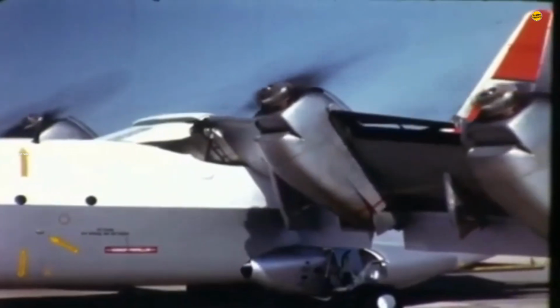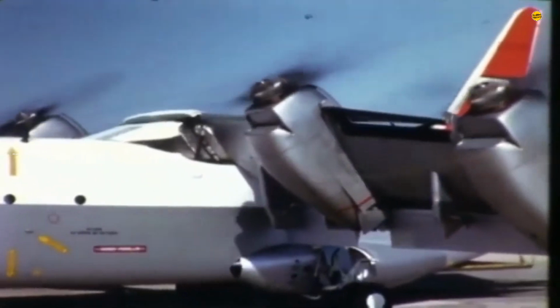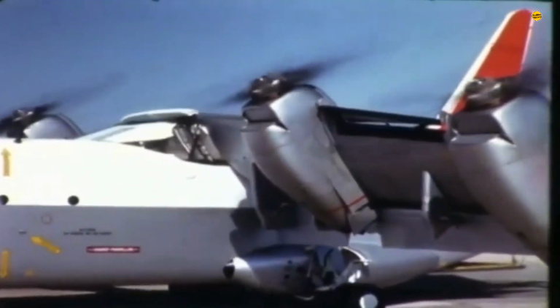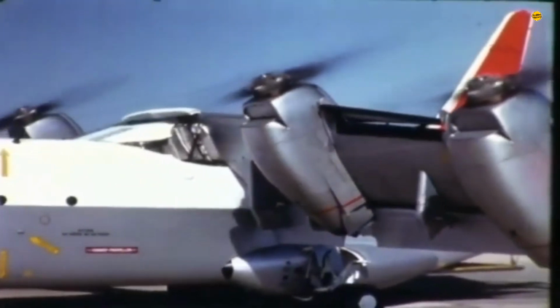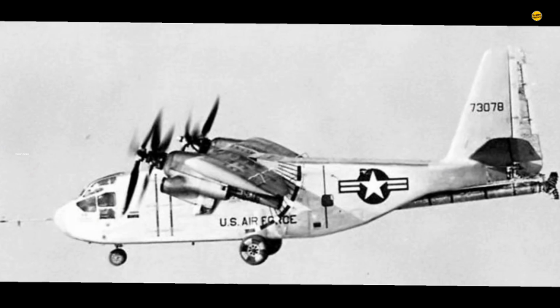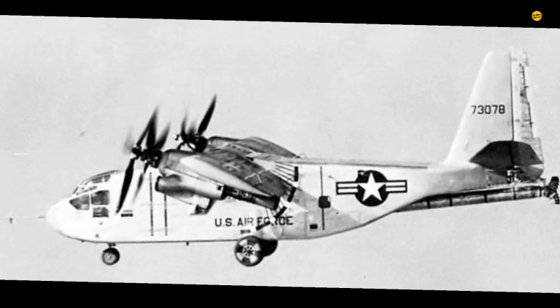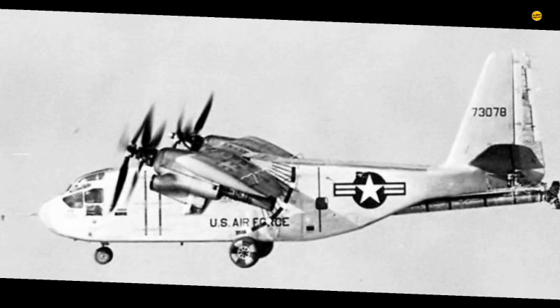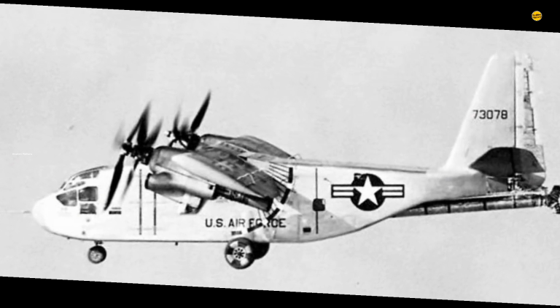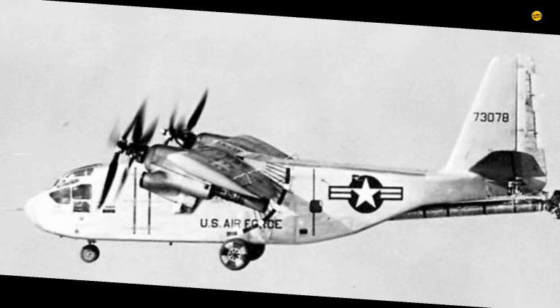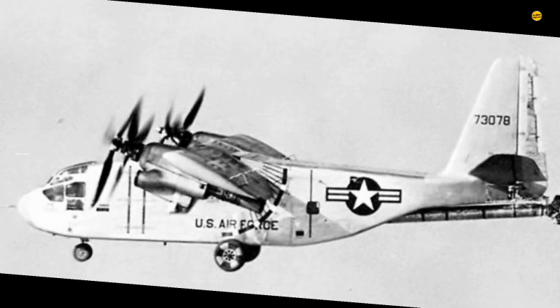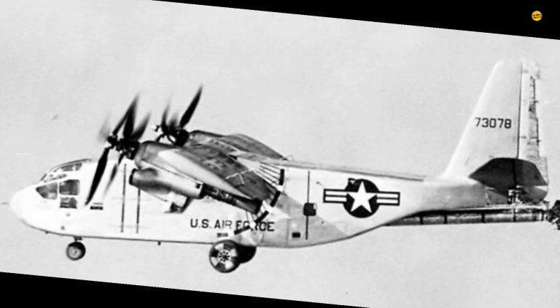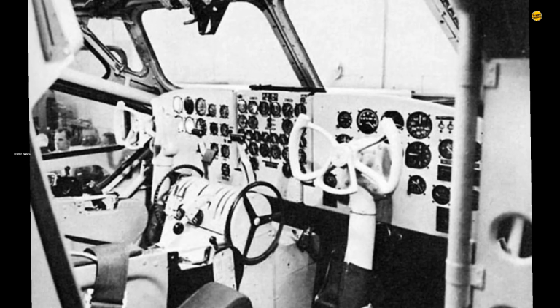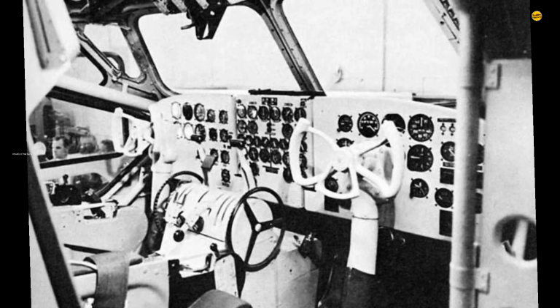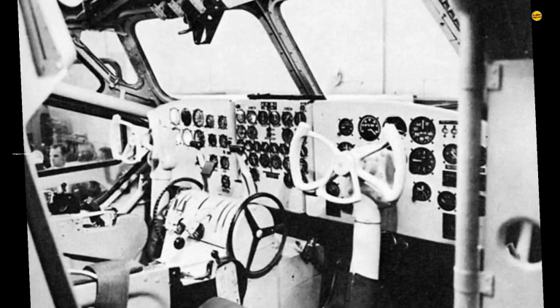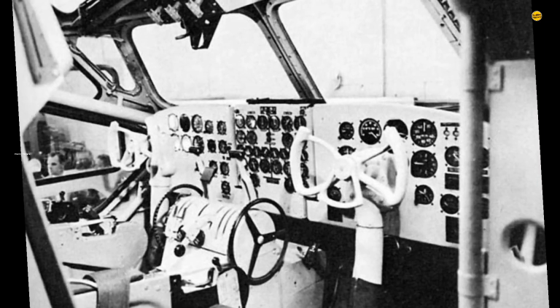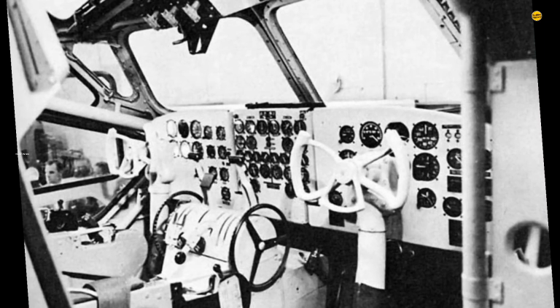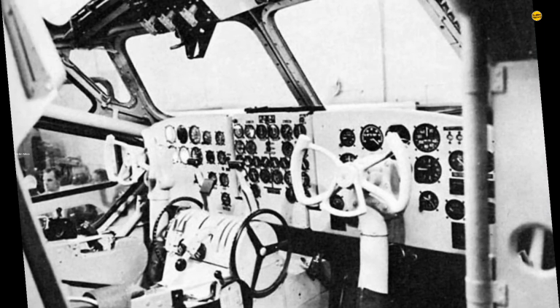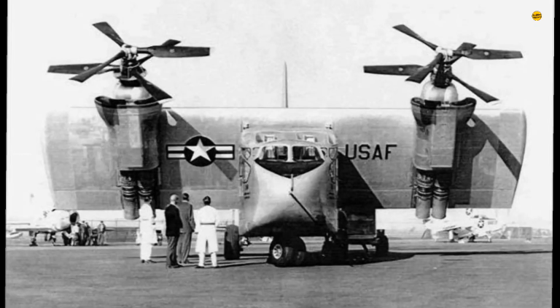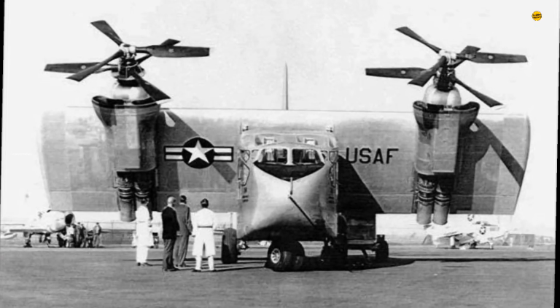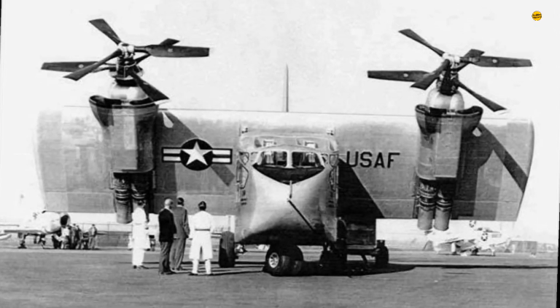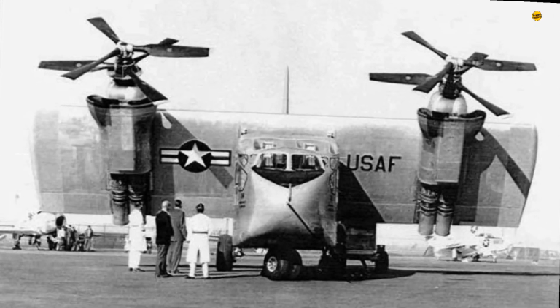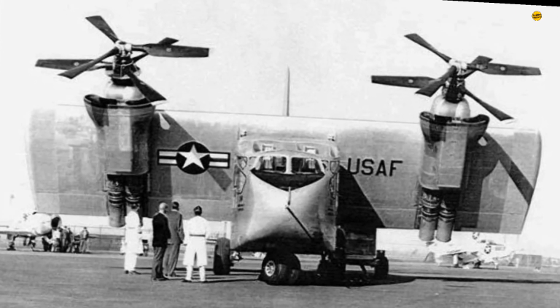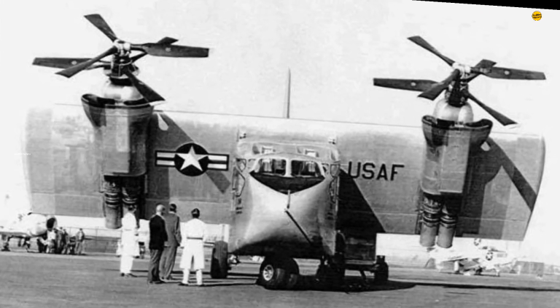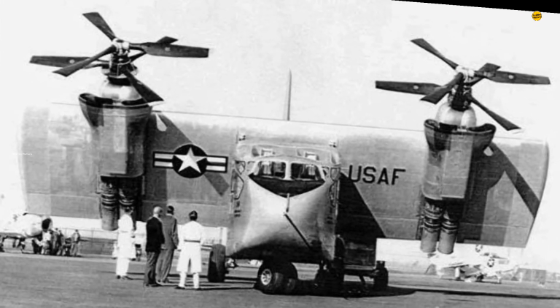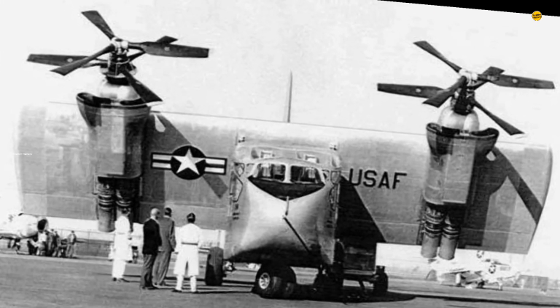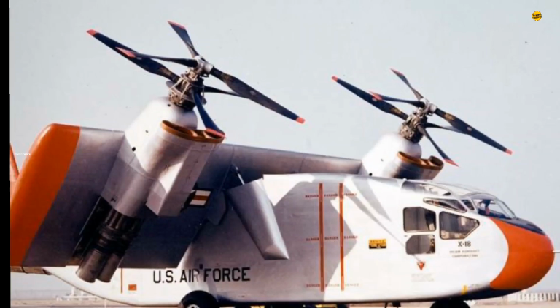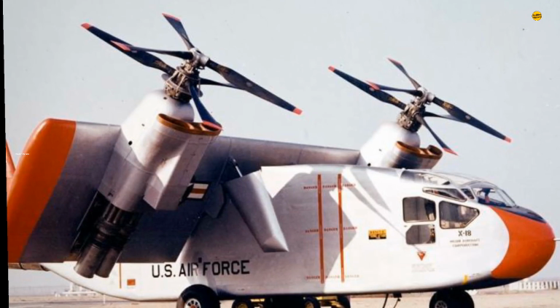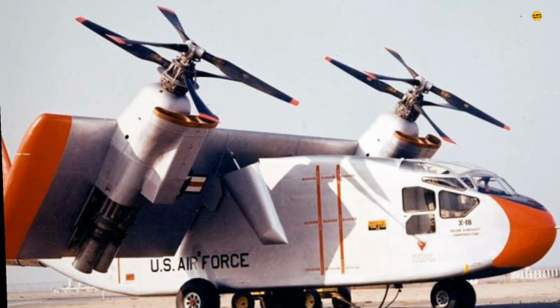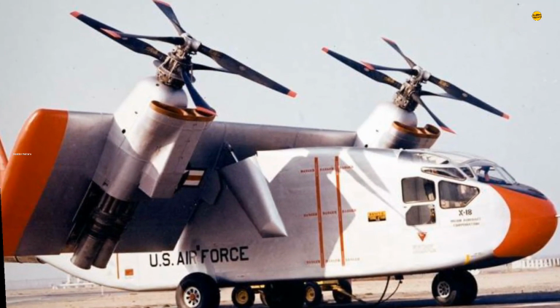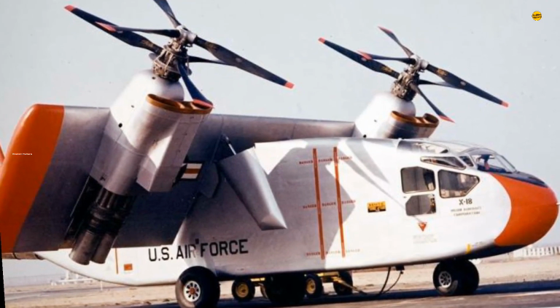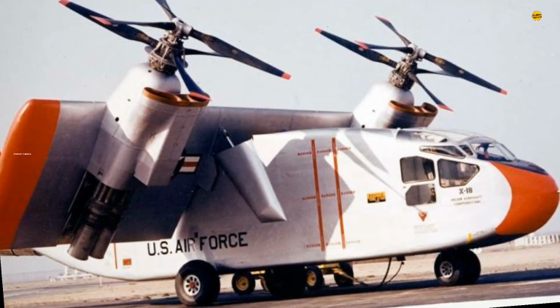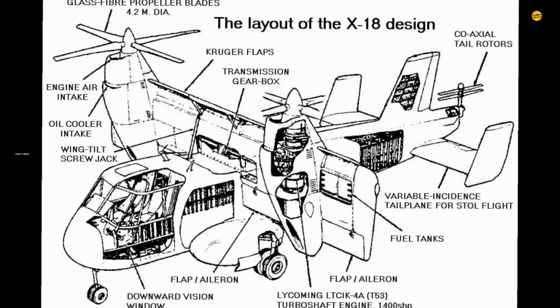The modularity of the X-18's construction made modifications and adjustments a rapid and simple process, enabling continuous improvement and experimentation. The triumphant moments of this patchwork whirlybird demonstrated the viability of hybrid design configurations.